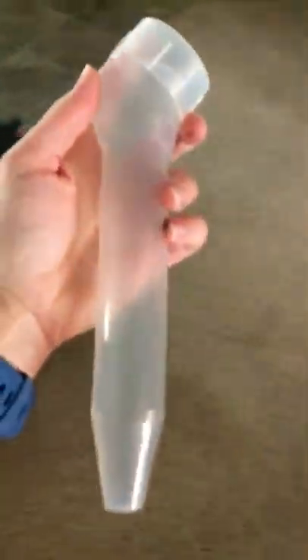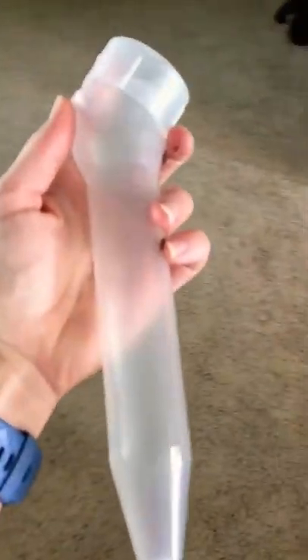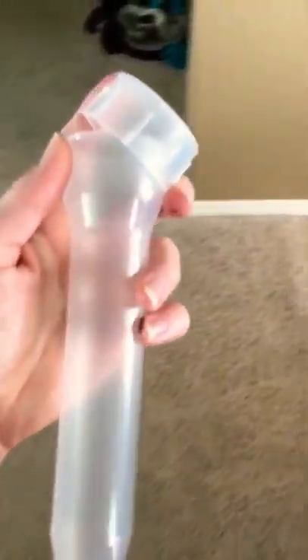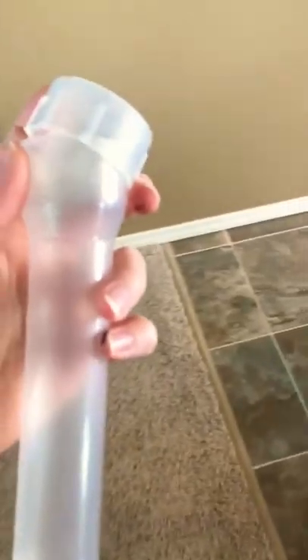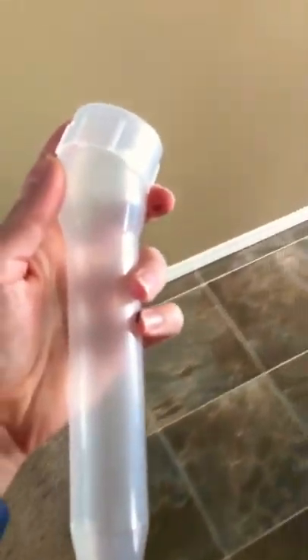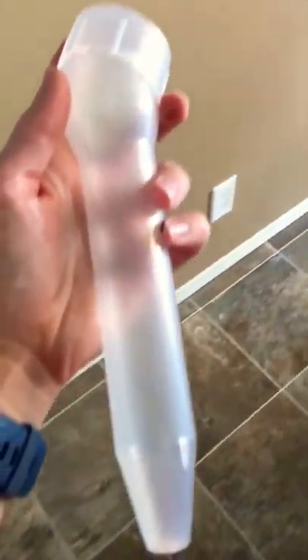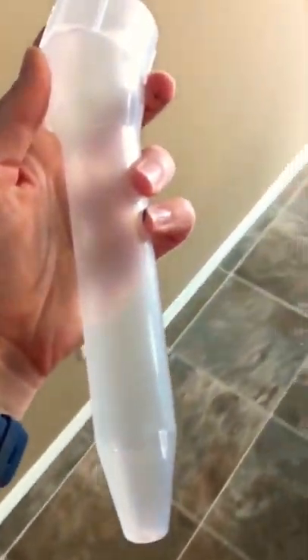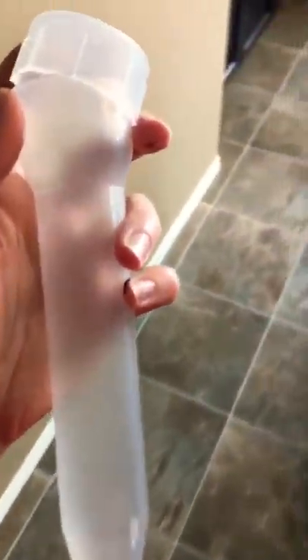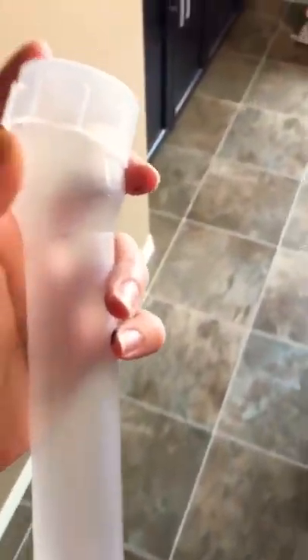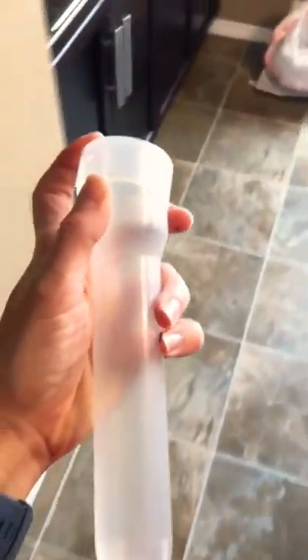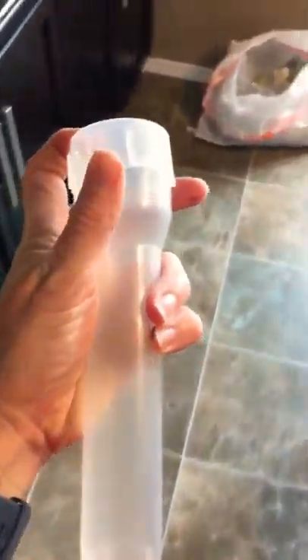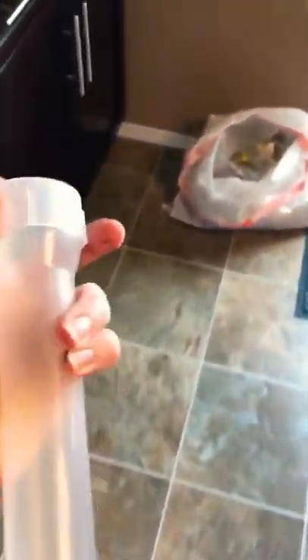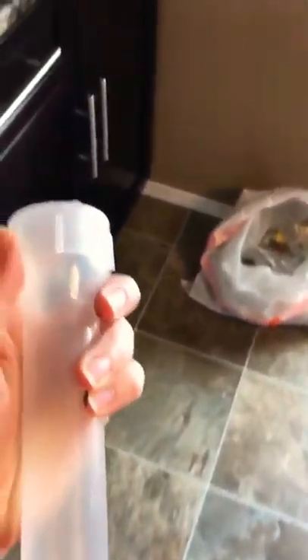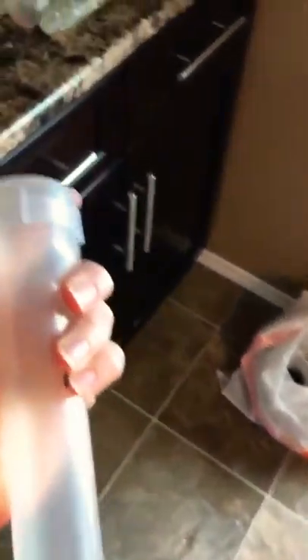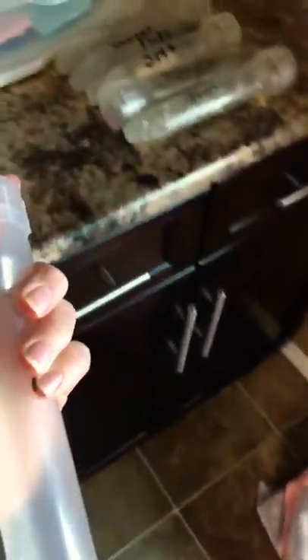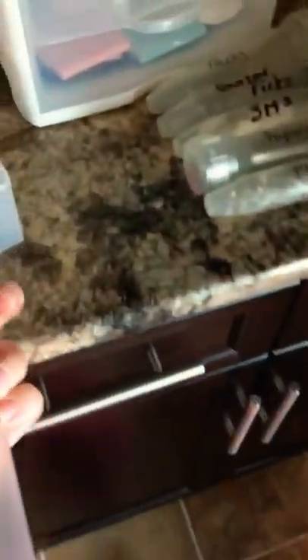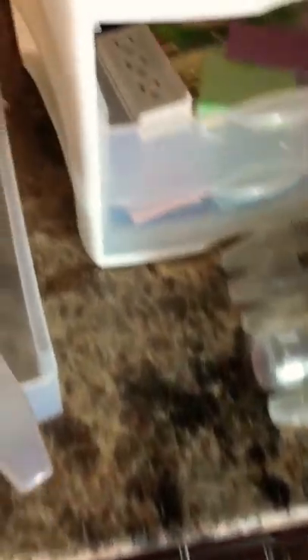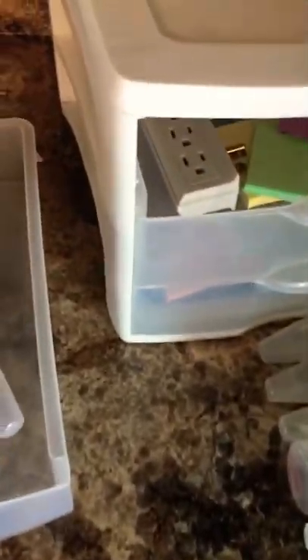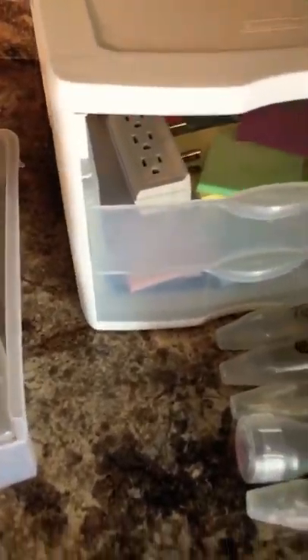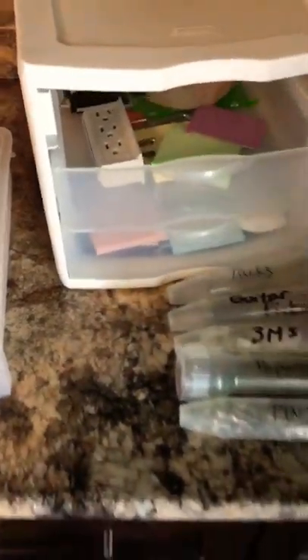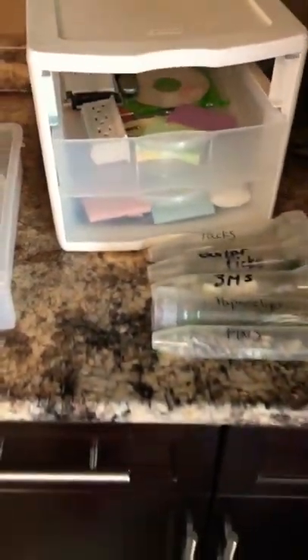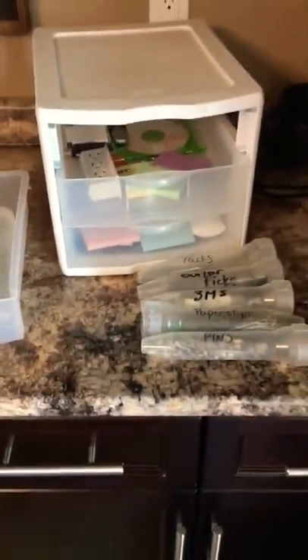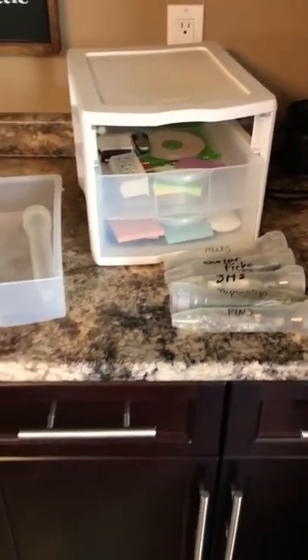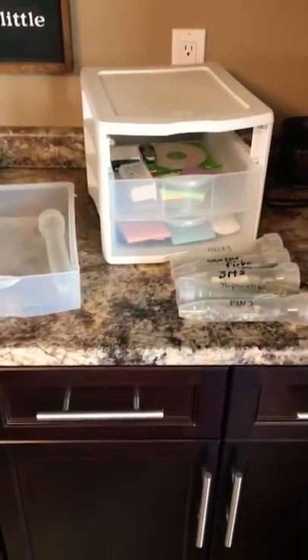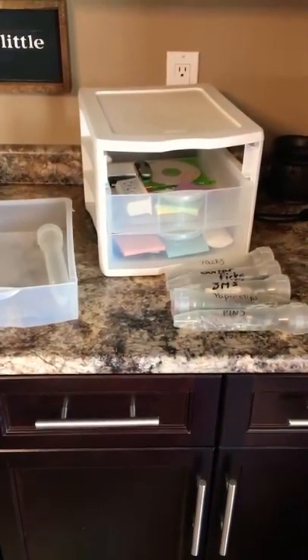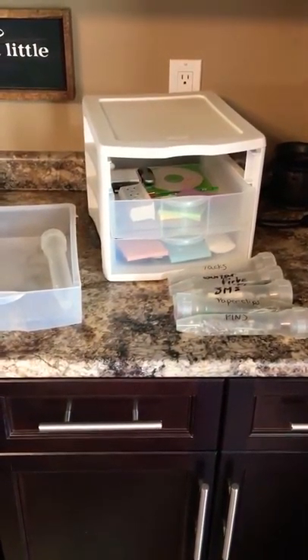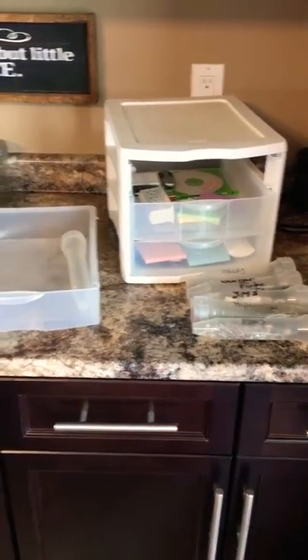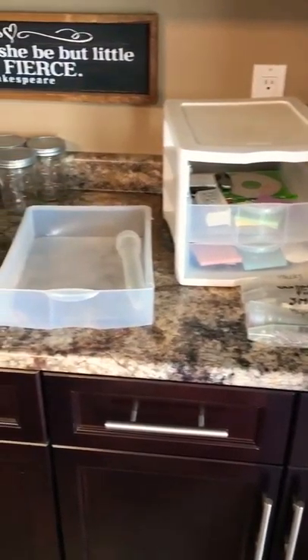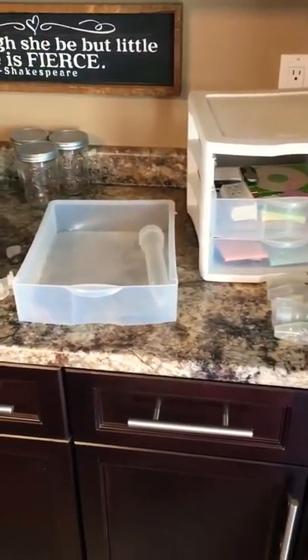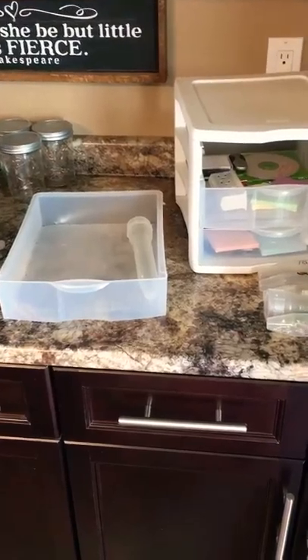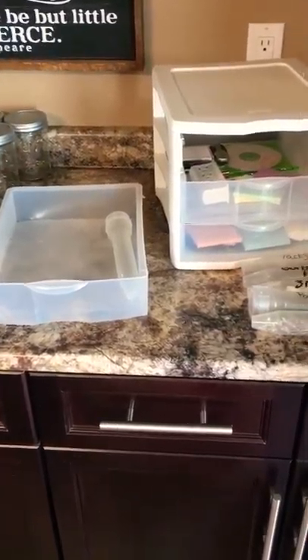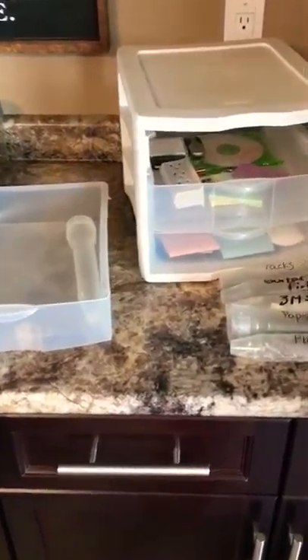These are cath tip syringe 60 mil containers that I never really found a use for till now, till I realized I need them for an amazing organizational tip while cleaning out my office drawers.